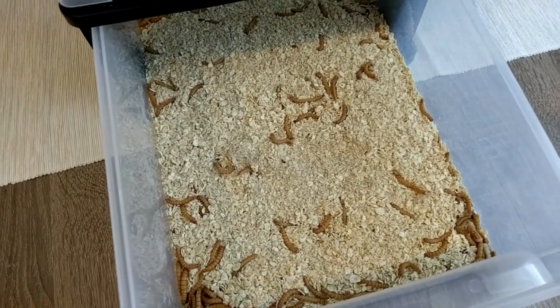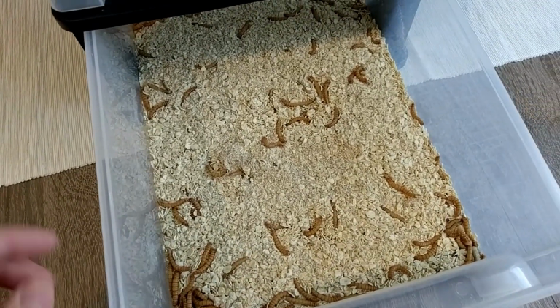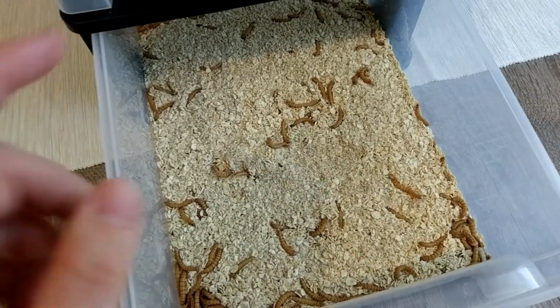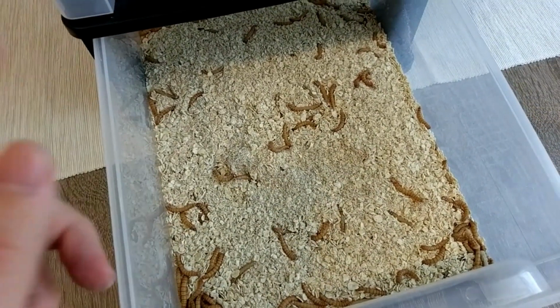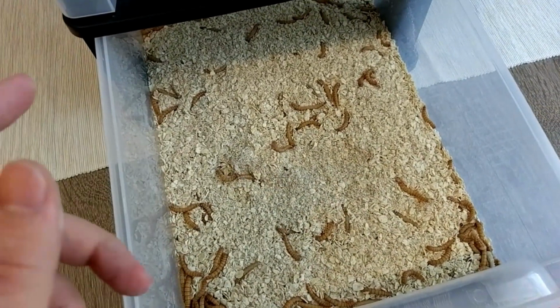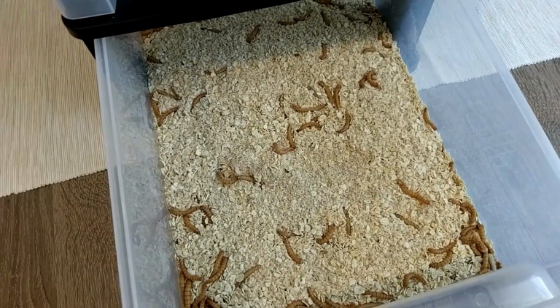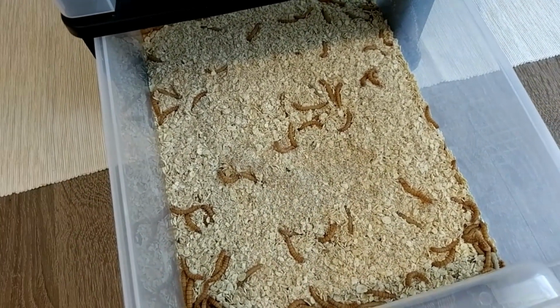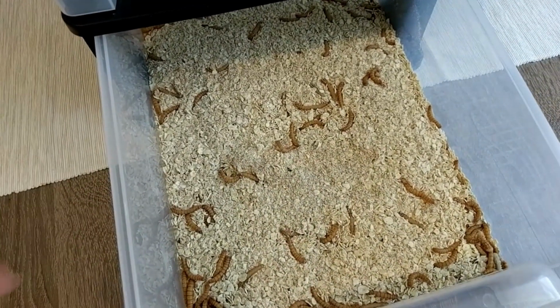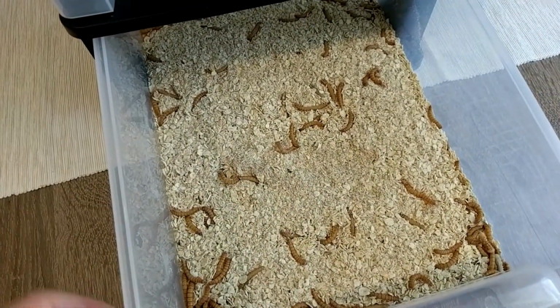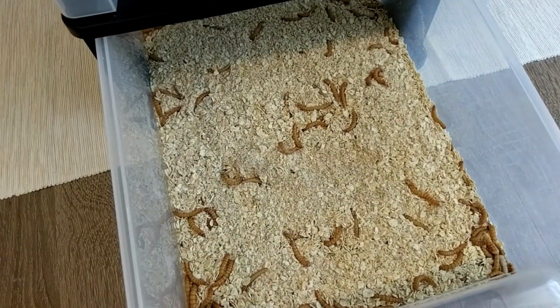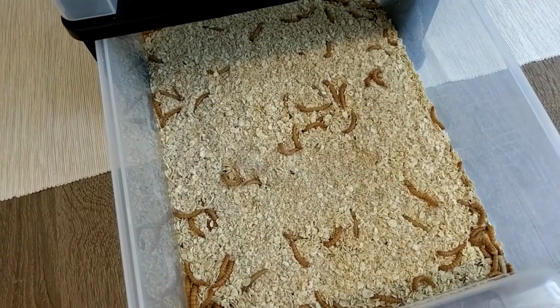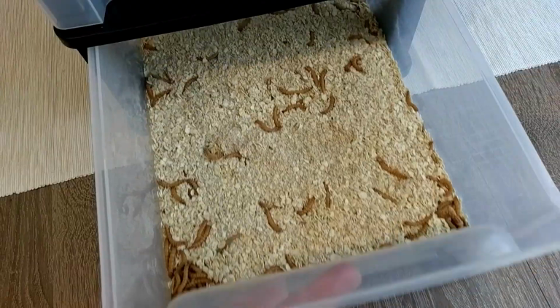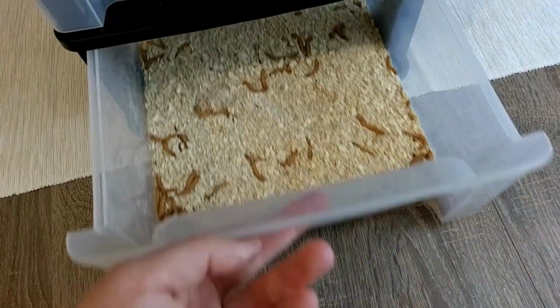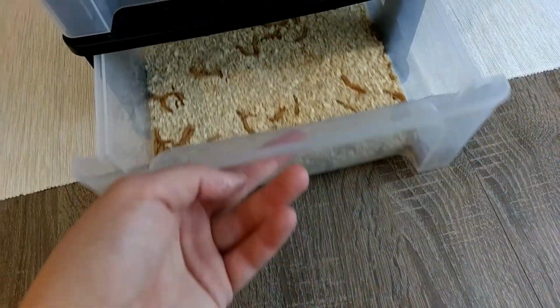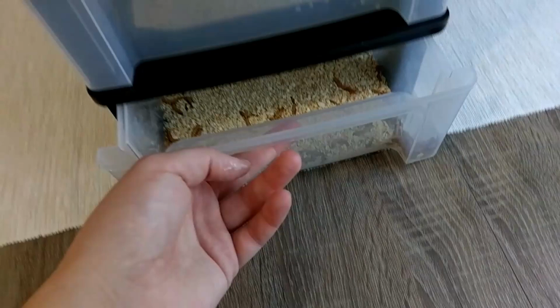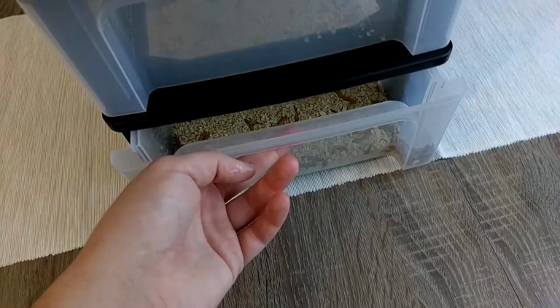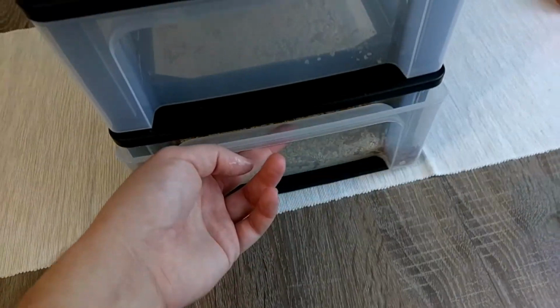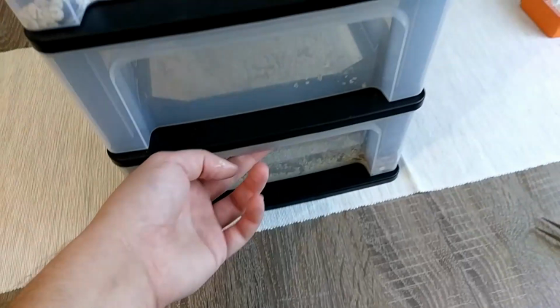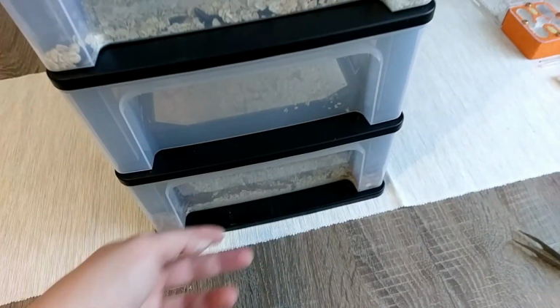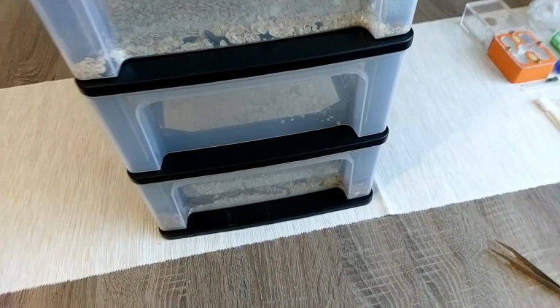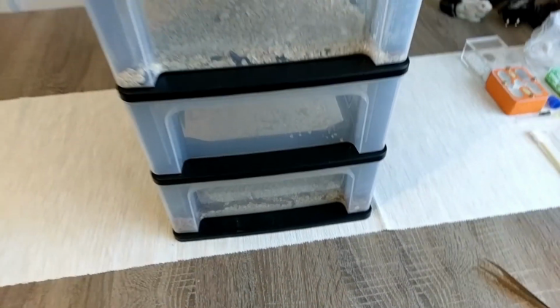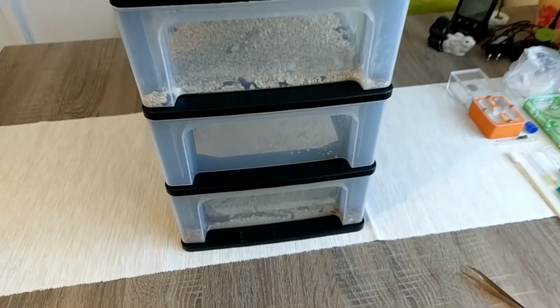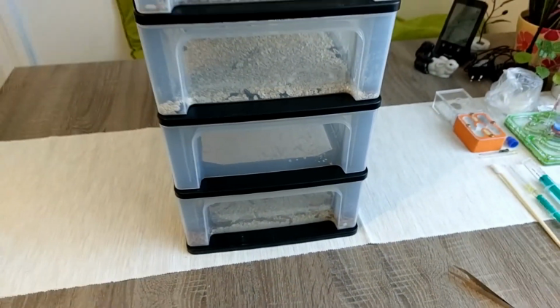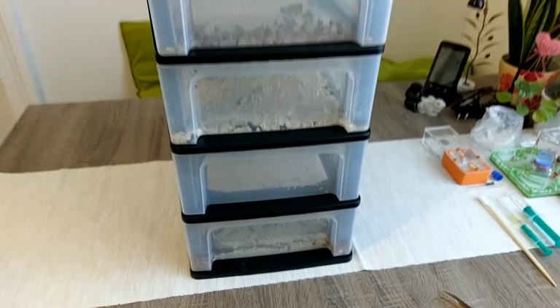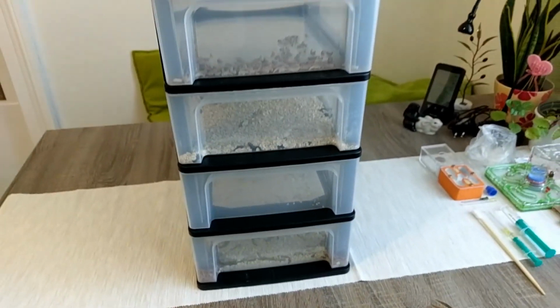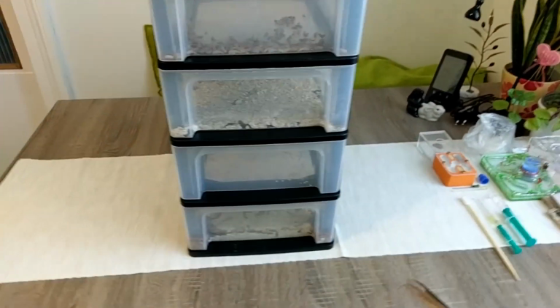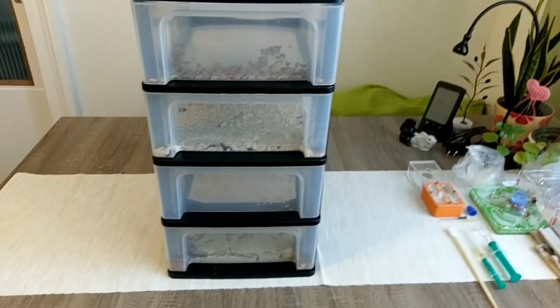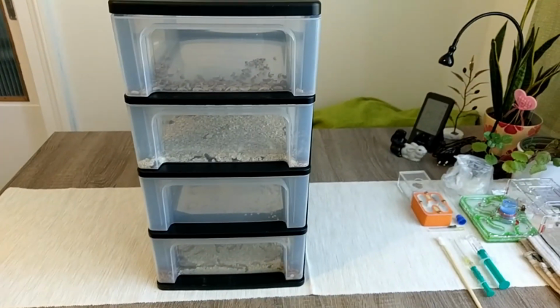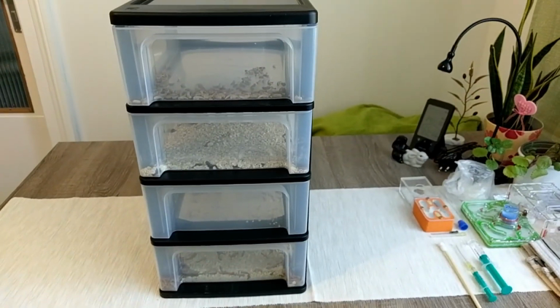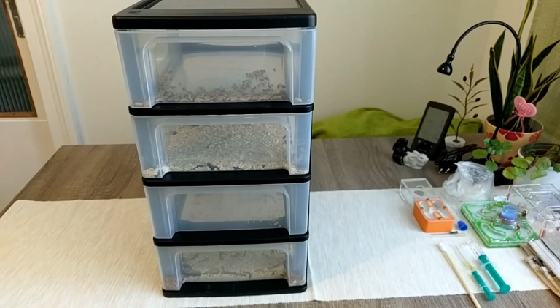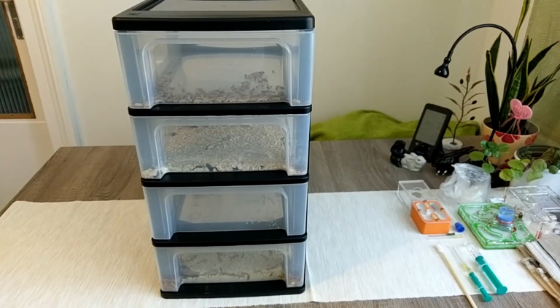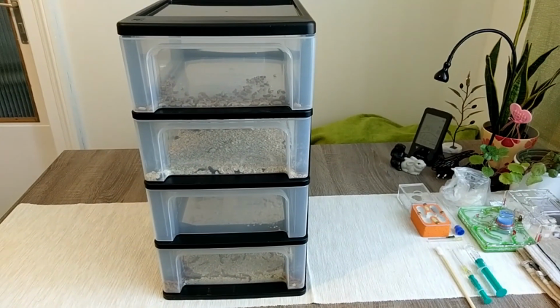I also cut them before I give them to the ants. And that's pretty much it.